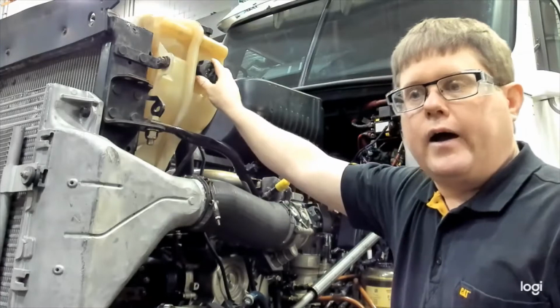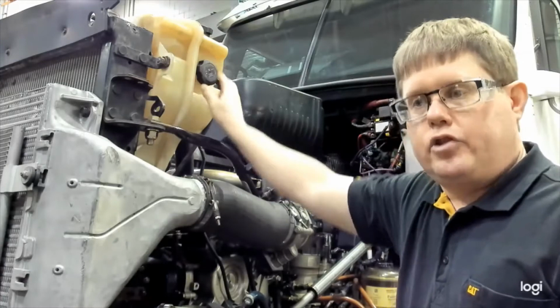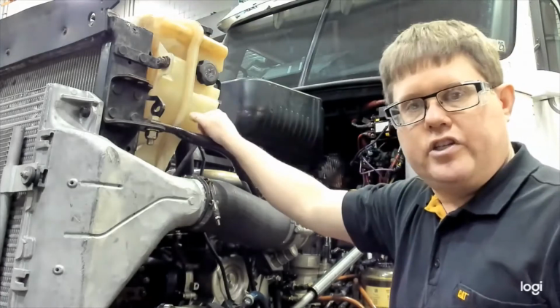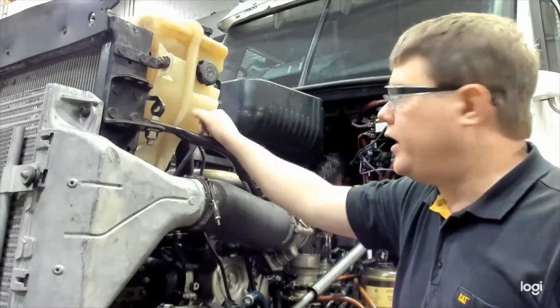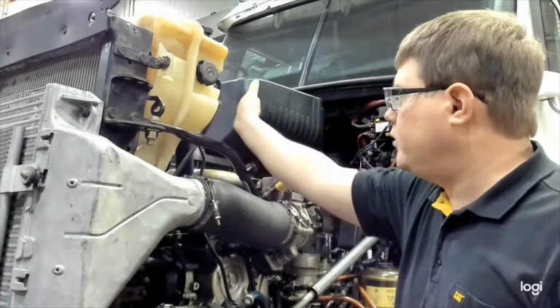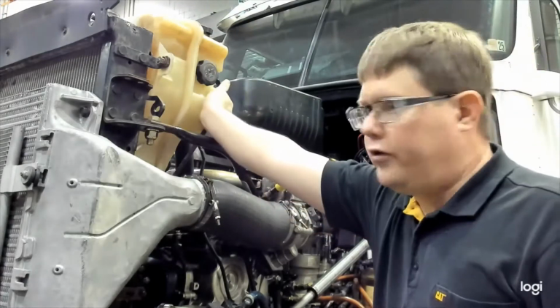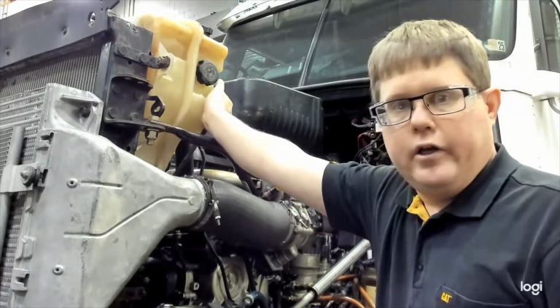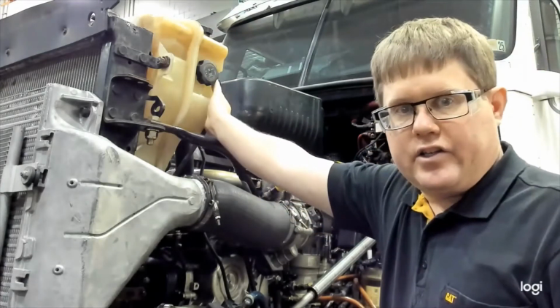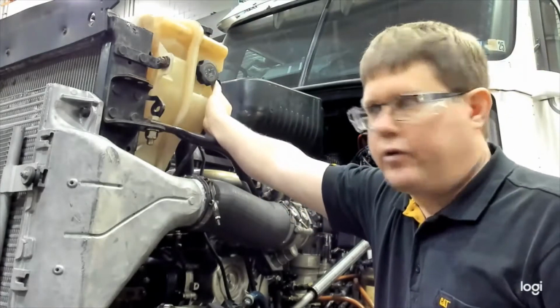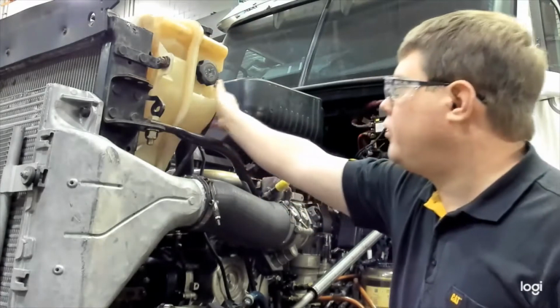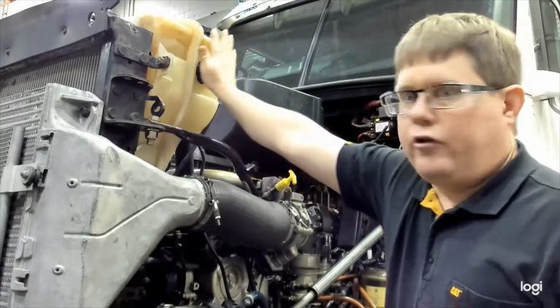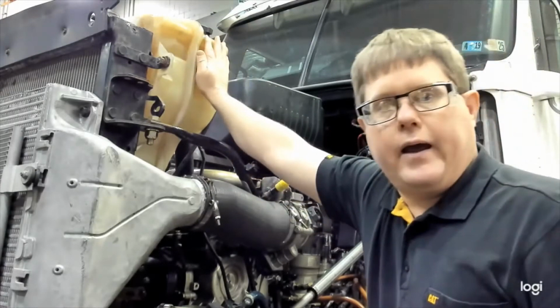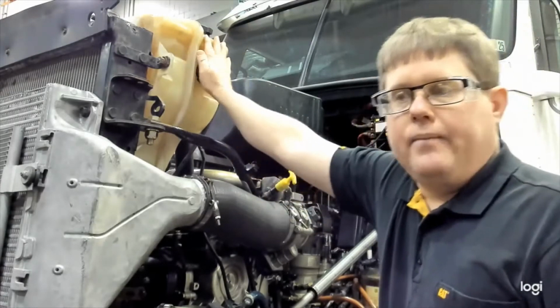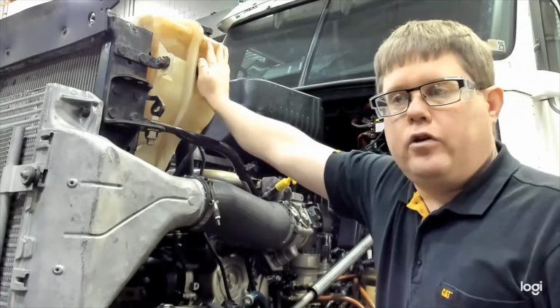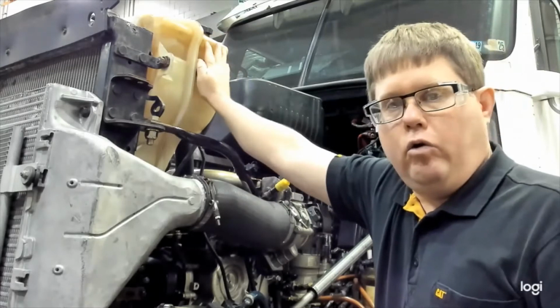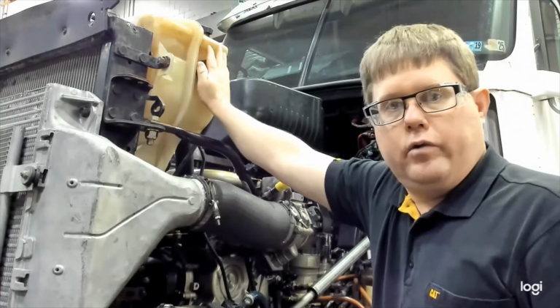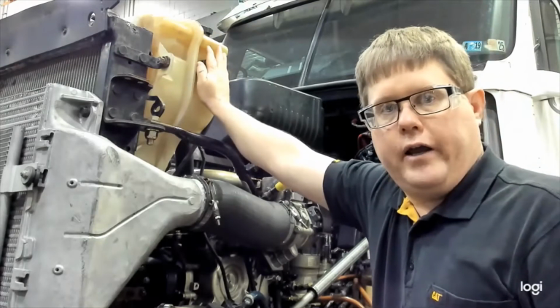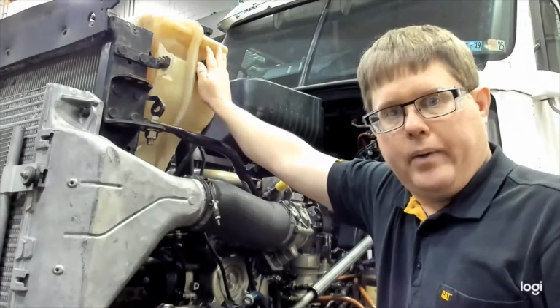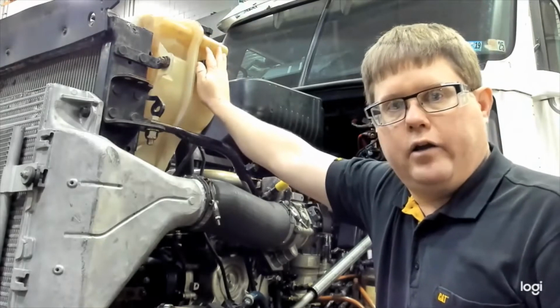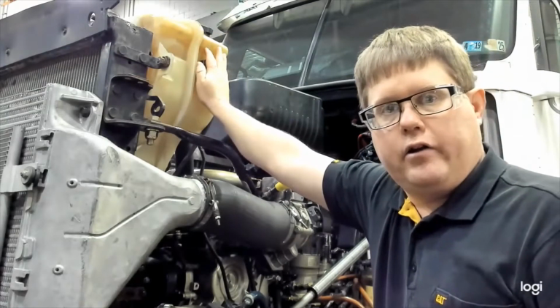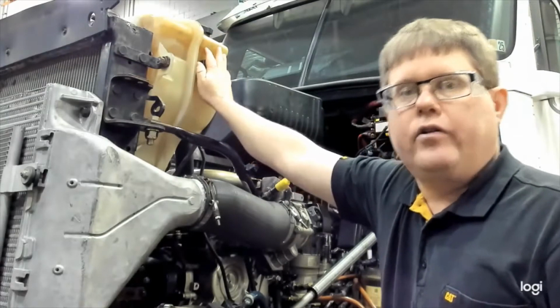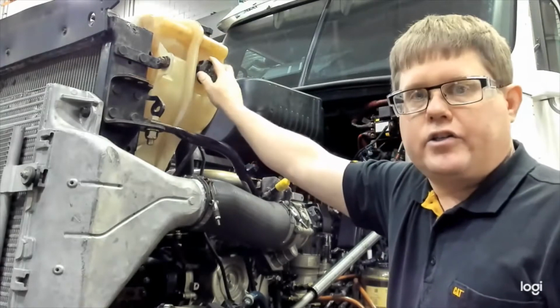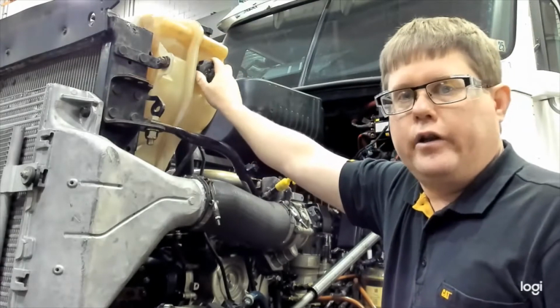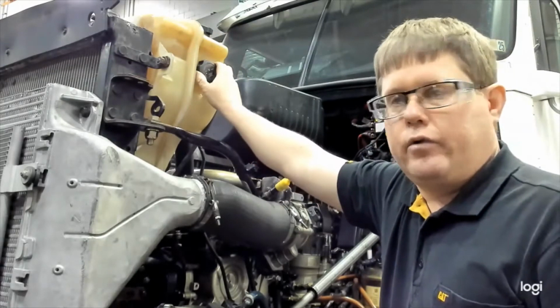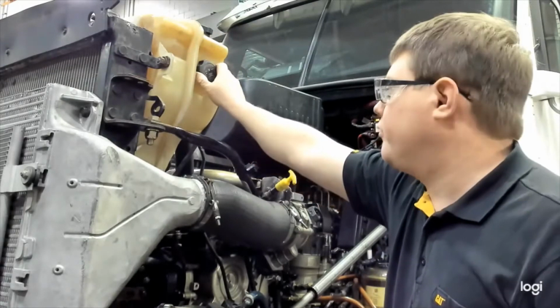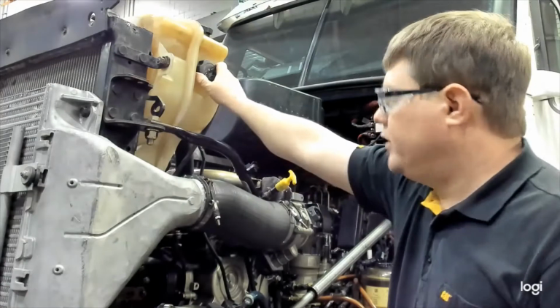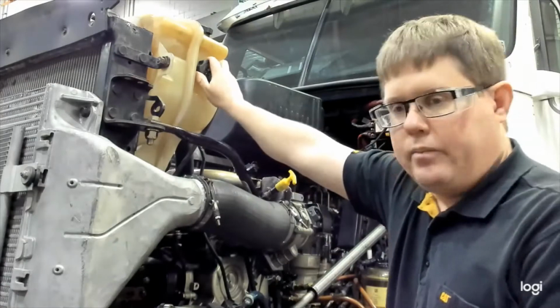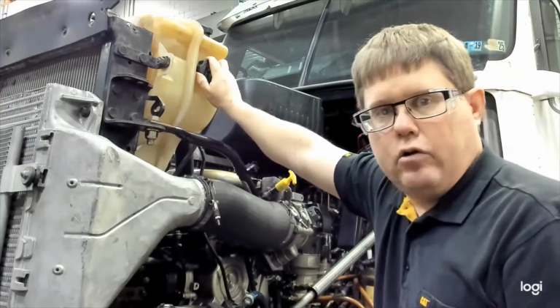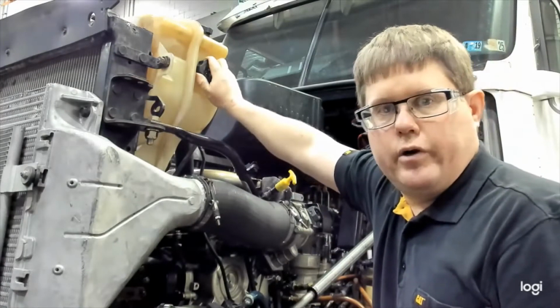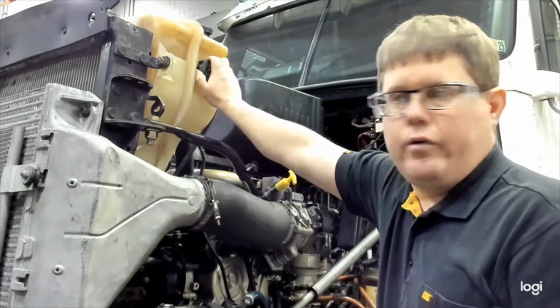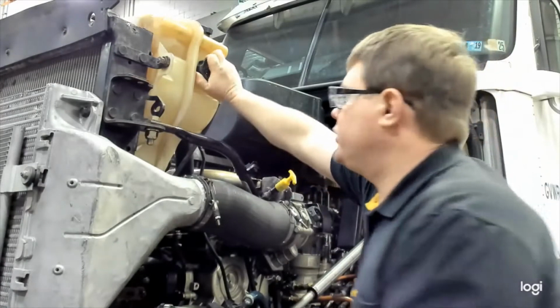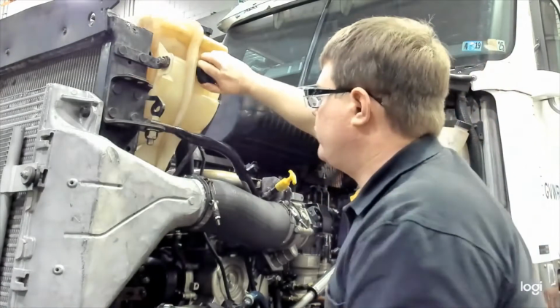To ensure the system is not hot, you want to feel the reservoir — feel the cap. If you can hold it with your bare hand without a glove, that's cool enough to remove. This system is cold, so we're going to remove this pressure cap.